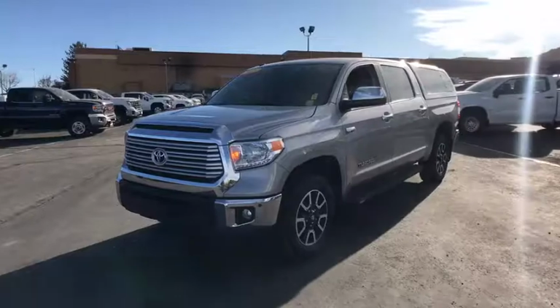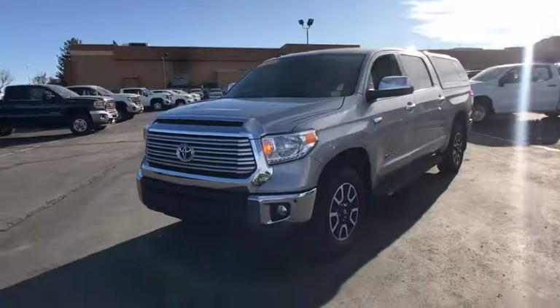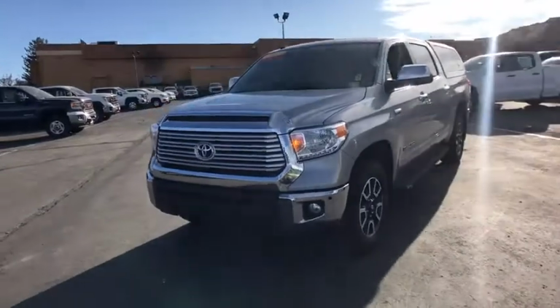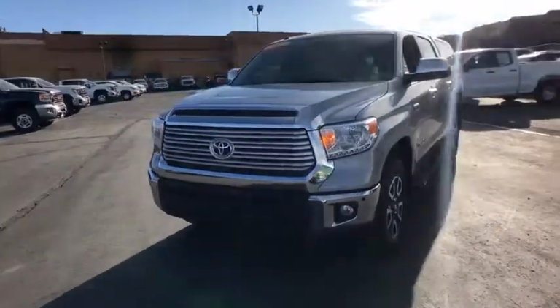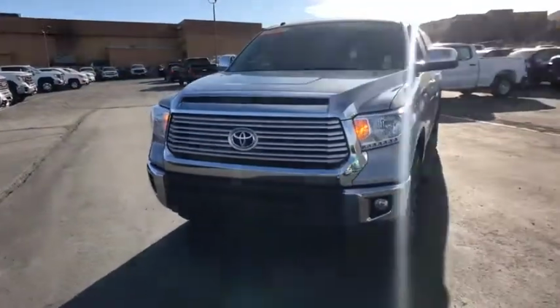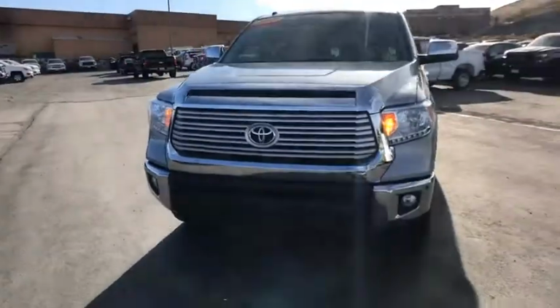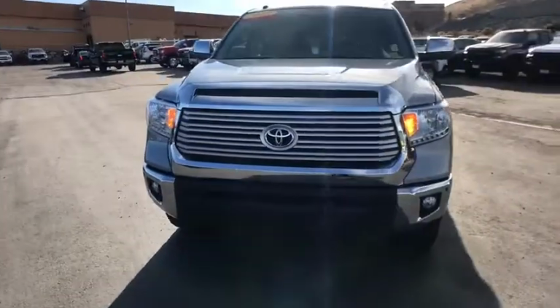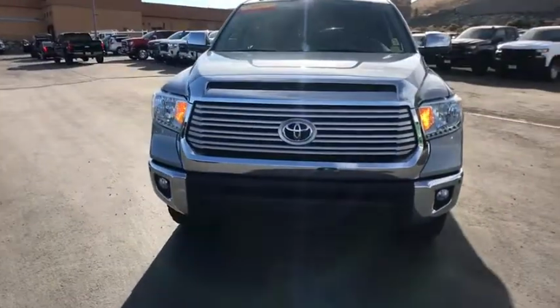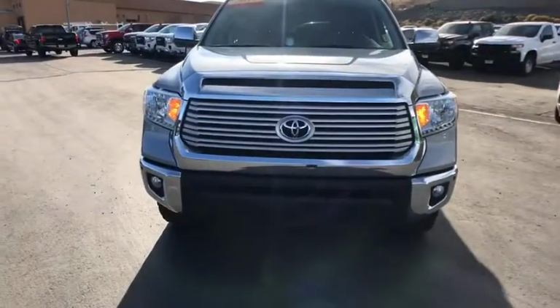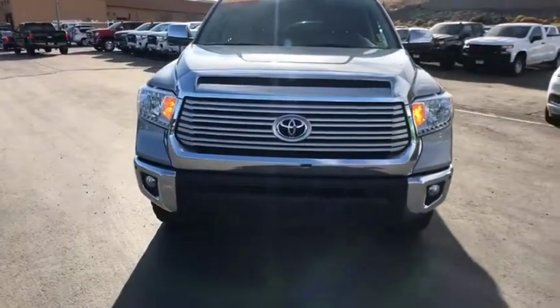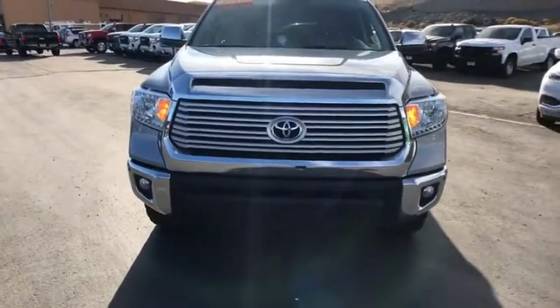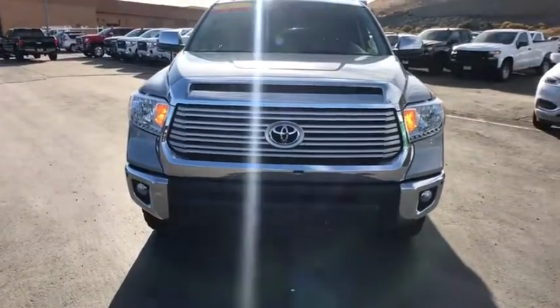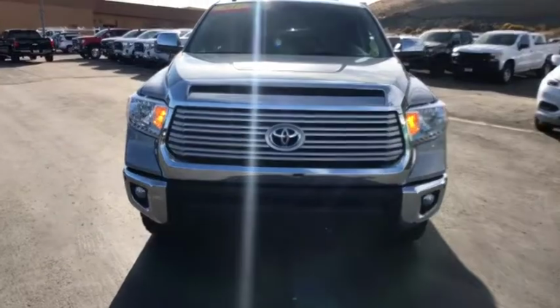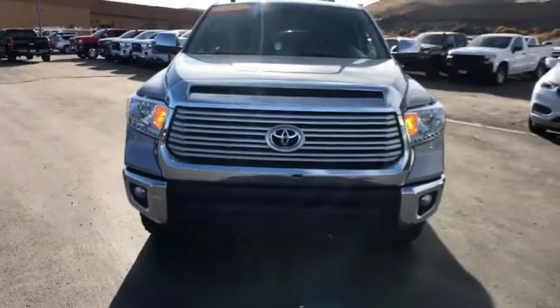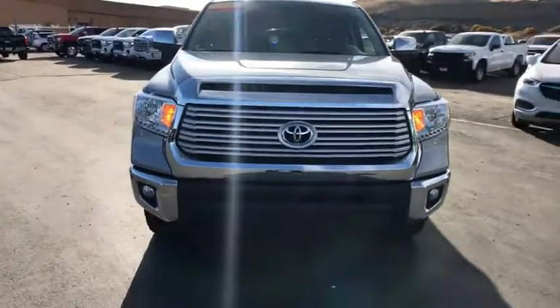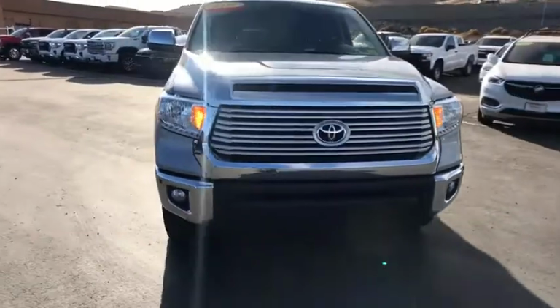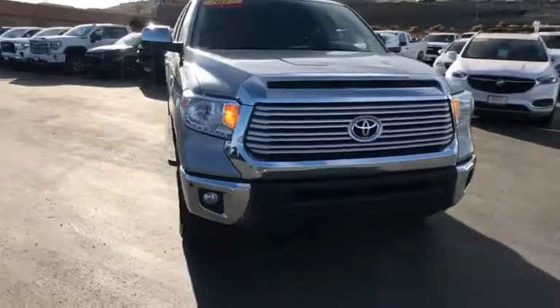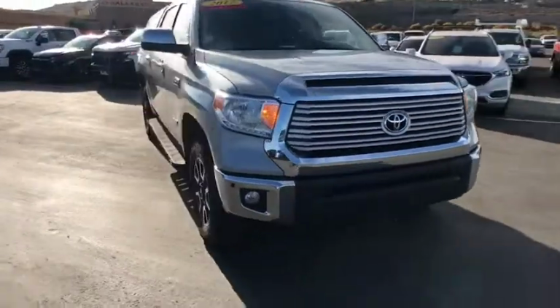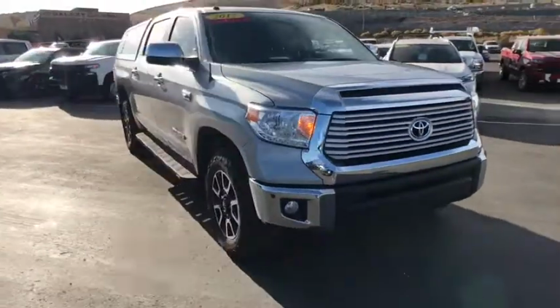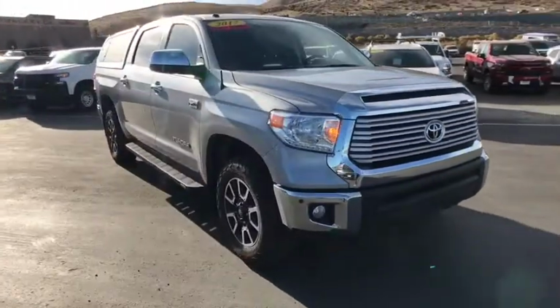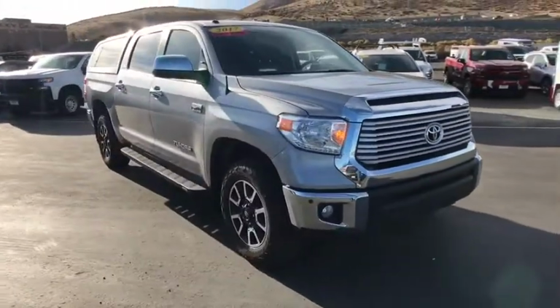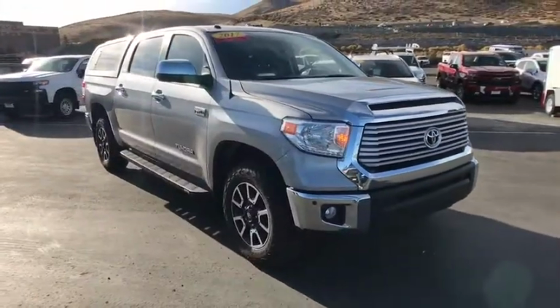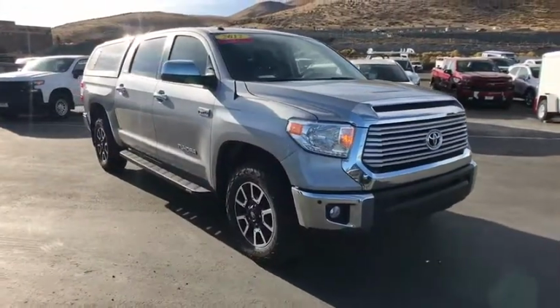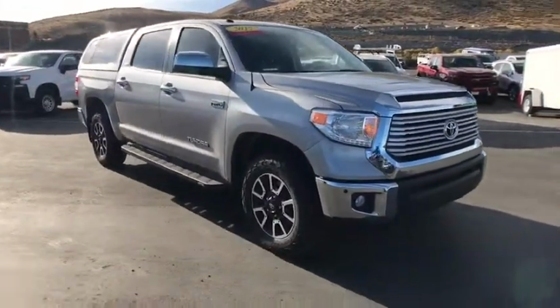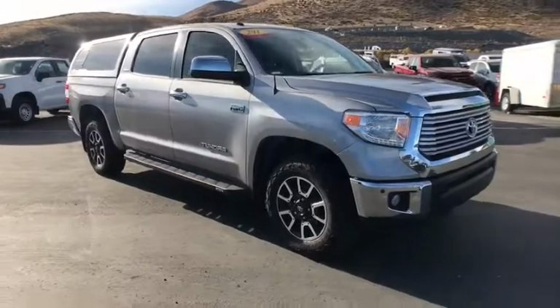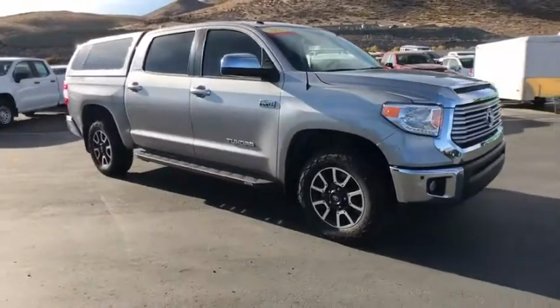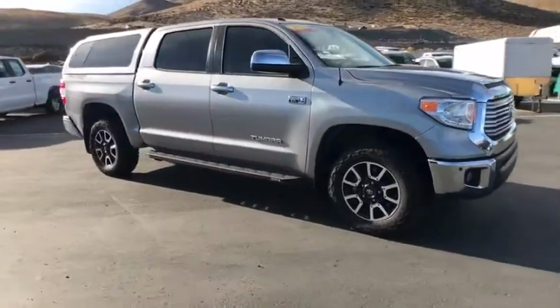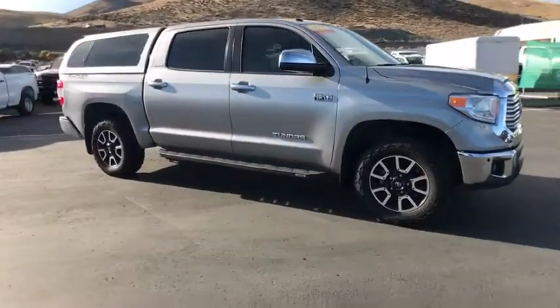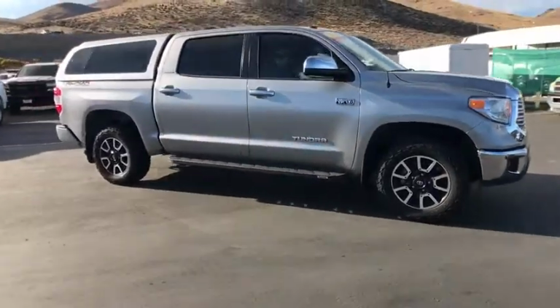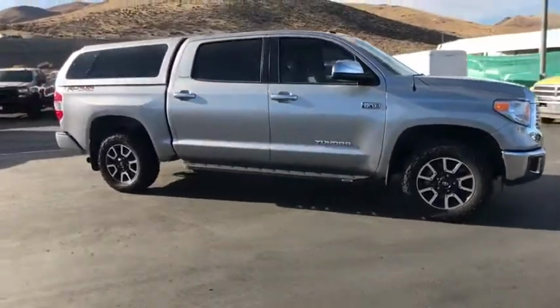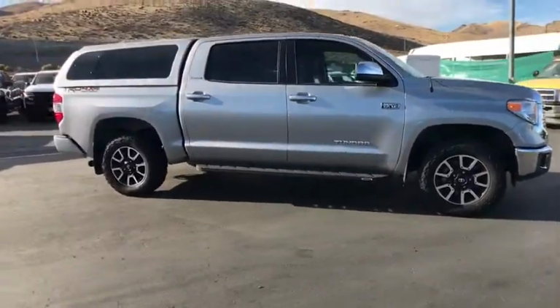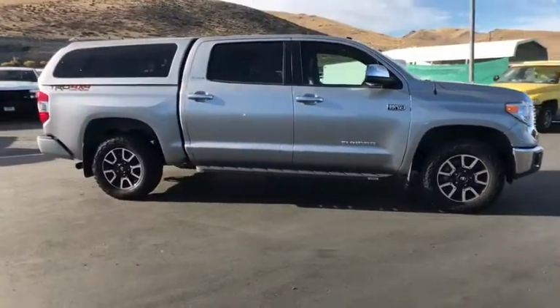We are pleased to show you the 2017 Toyota Tundra. The Tundra has a number of unique features useful for those using it as a work truck, including extra-large door handles, a deck rail system, and an integrated tow hitch.